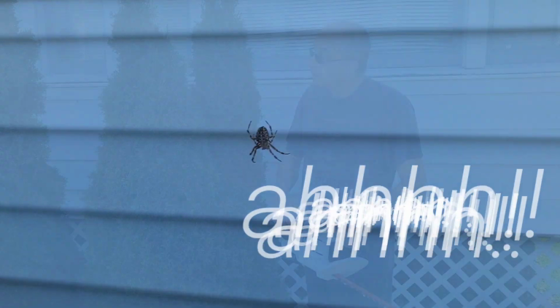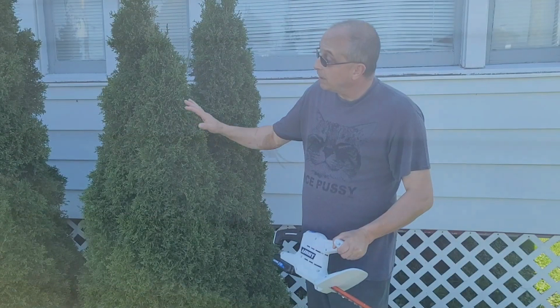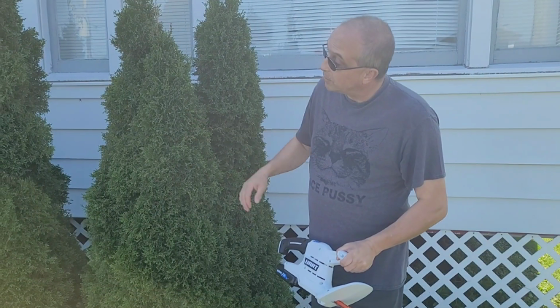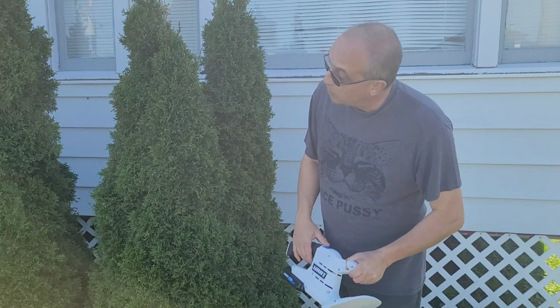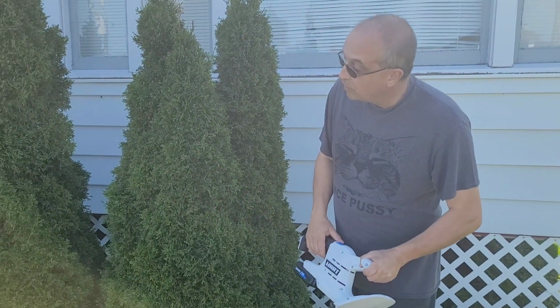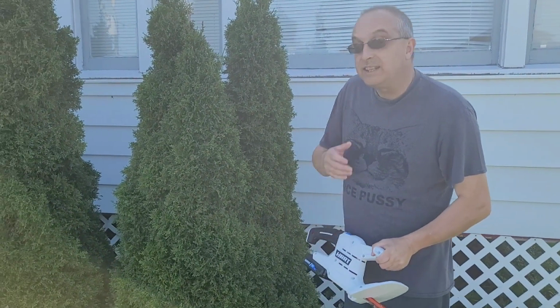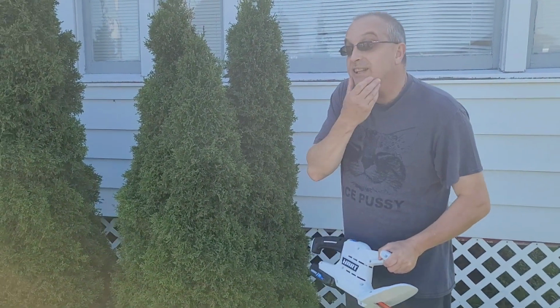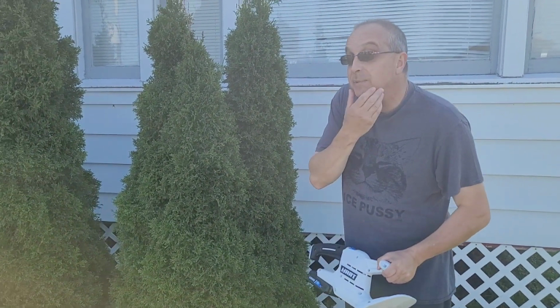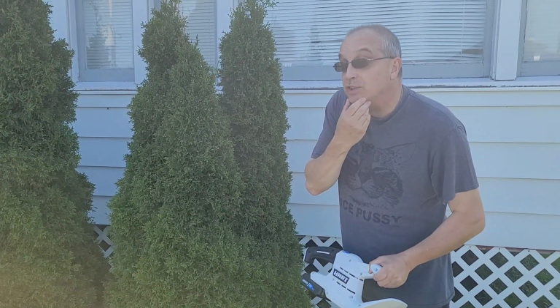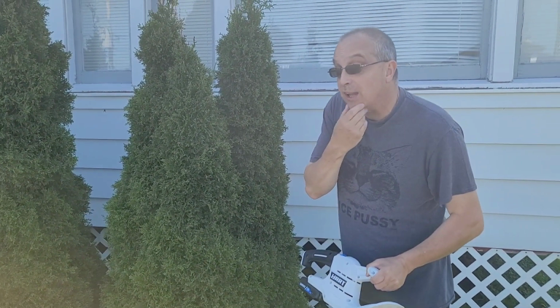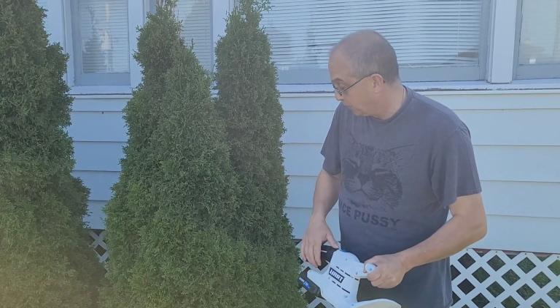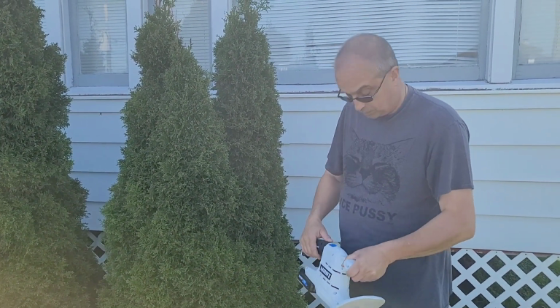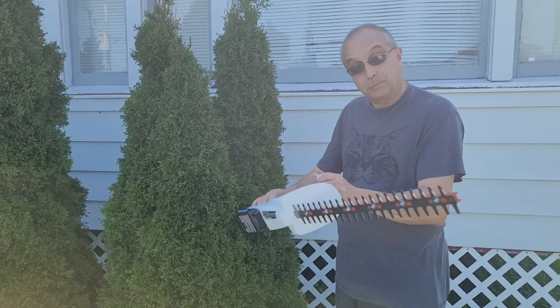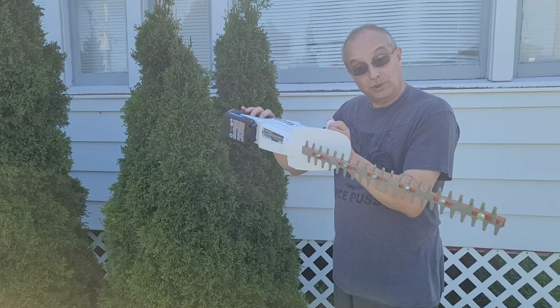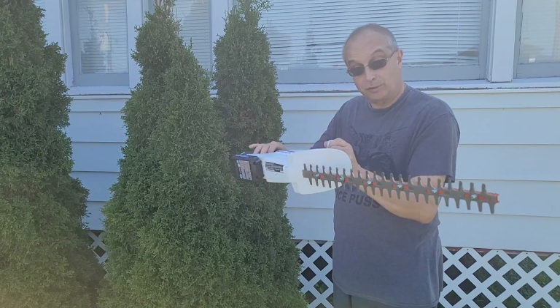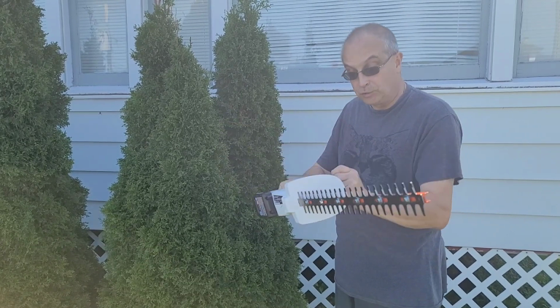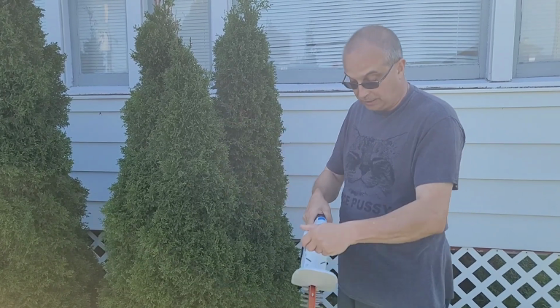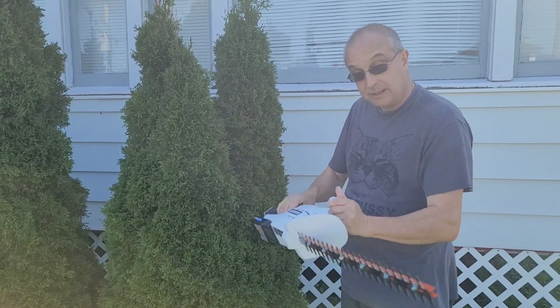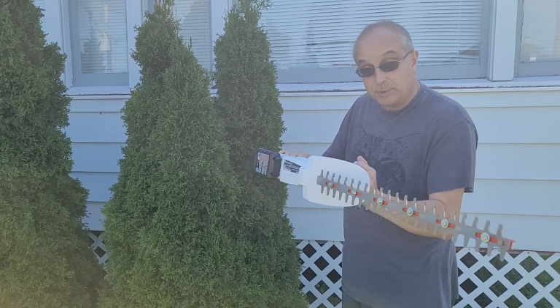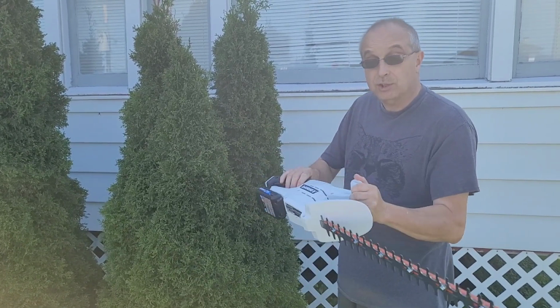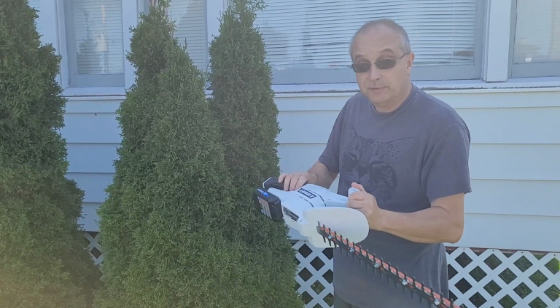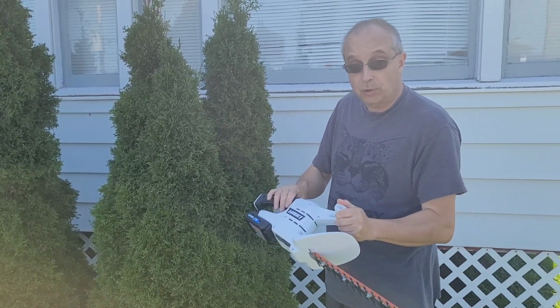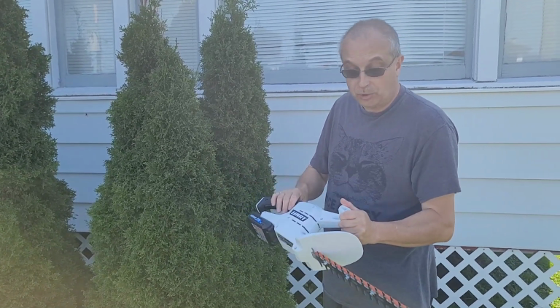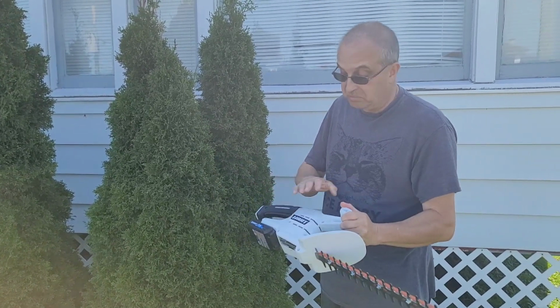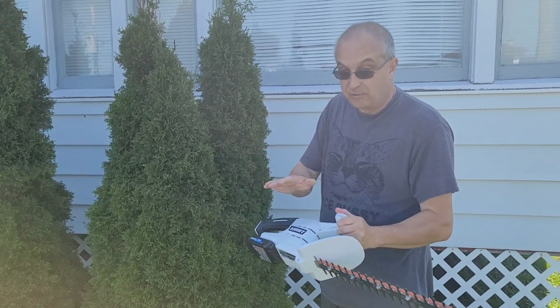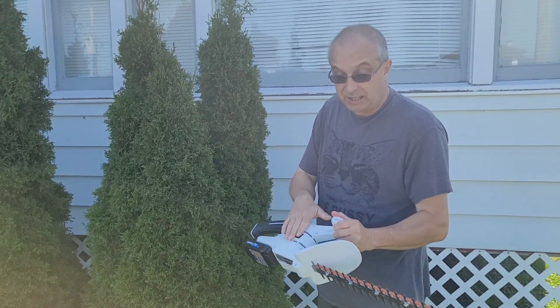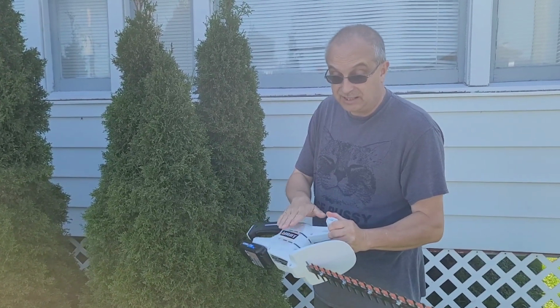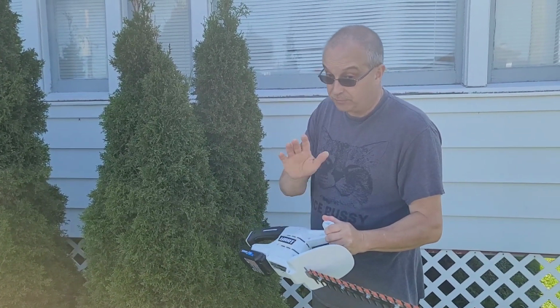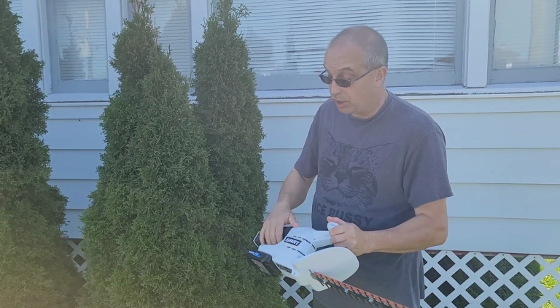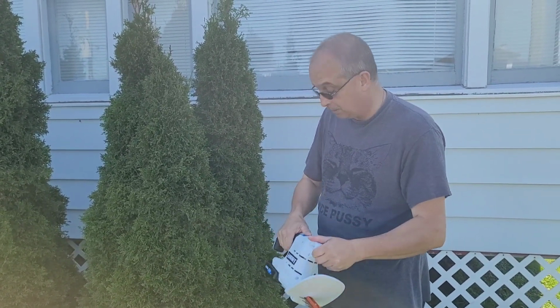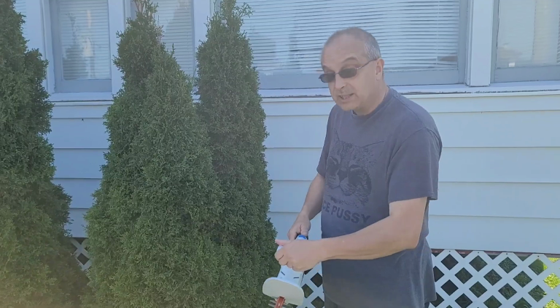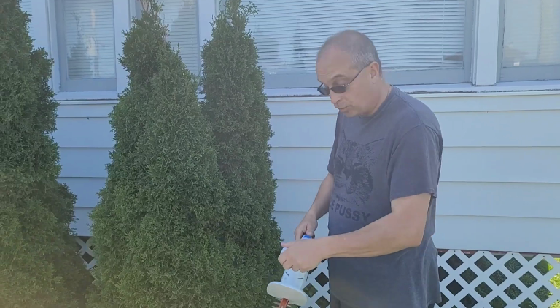Right here, we have a bunch of trees that need a little bit of a shade. We're going to try out our new toy. These machines are perfect for the homeowner. Every guy needs these for his yard. Let's give her a try.